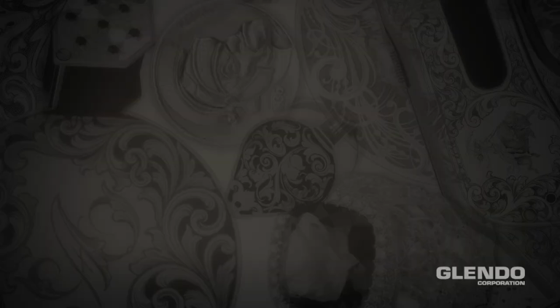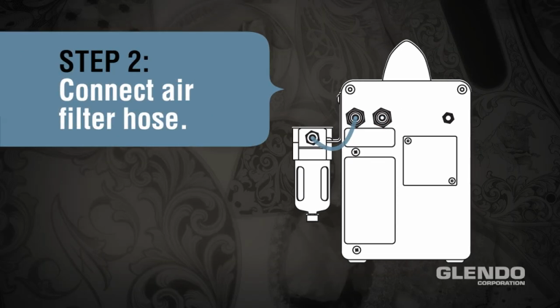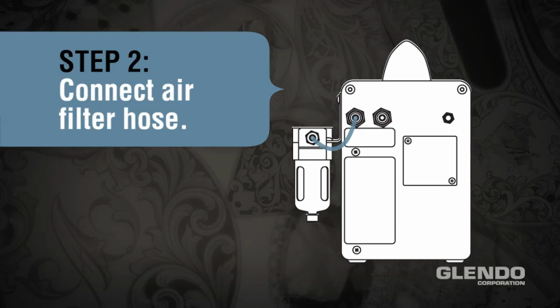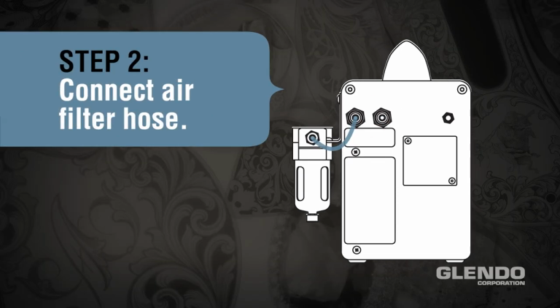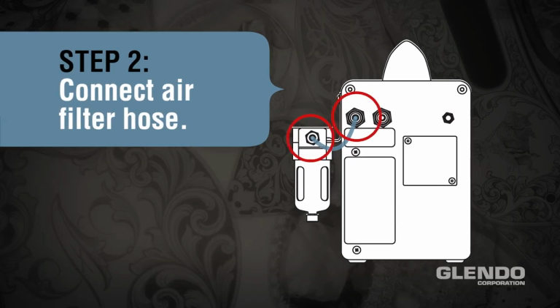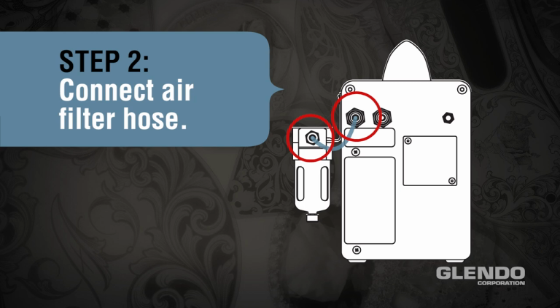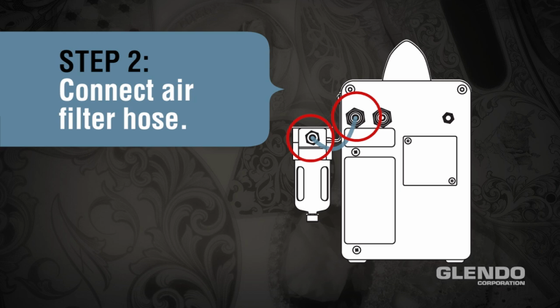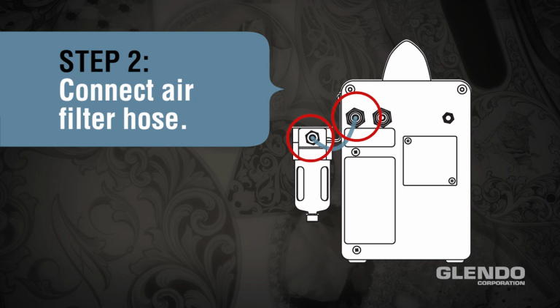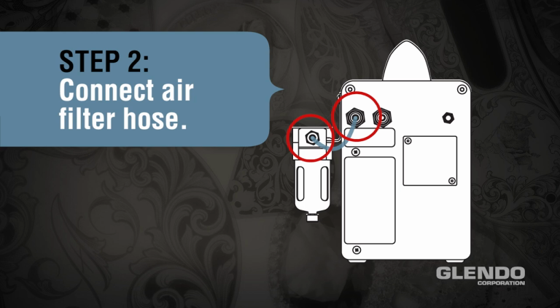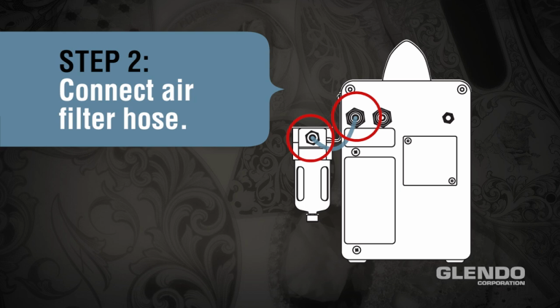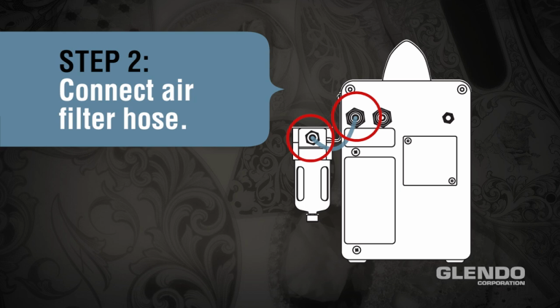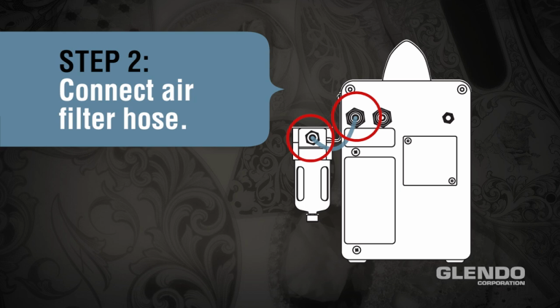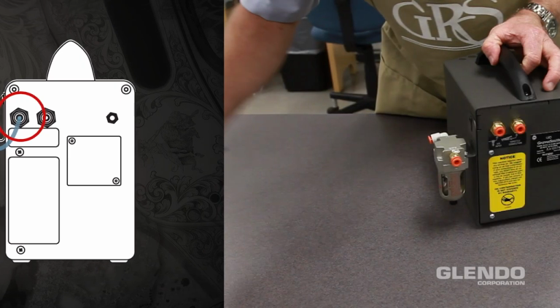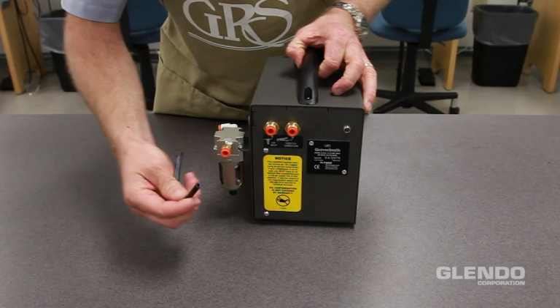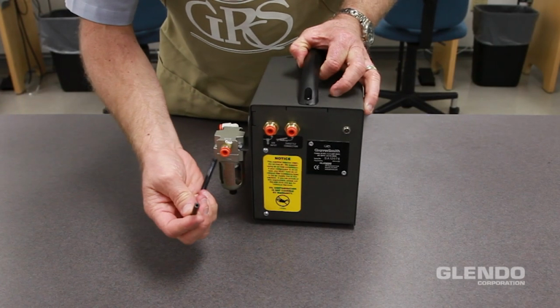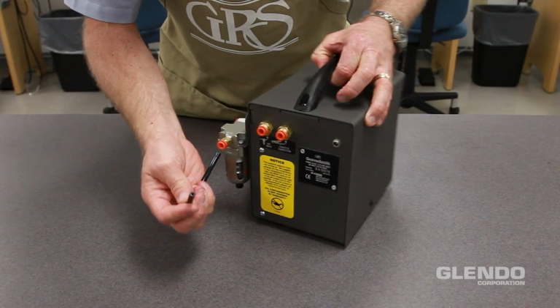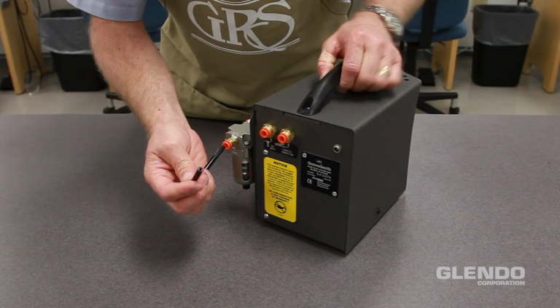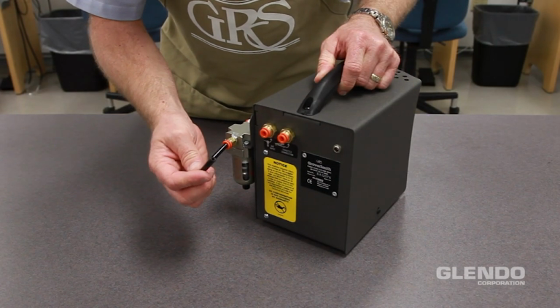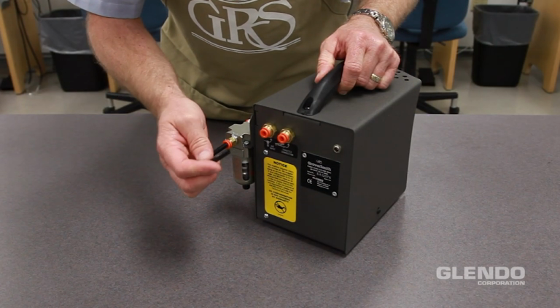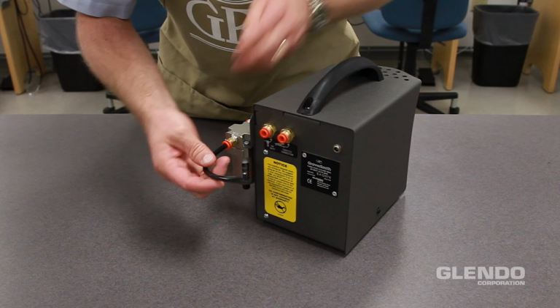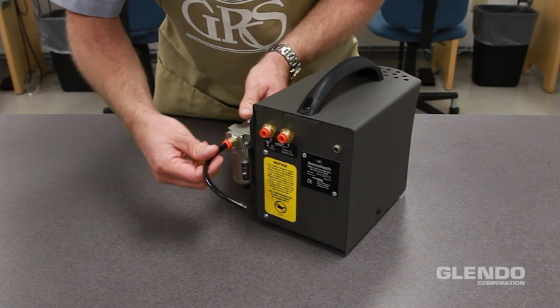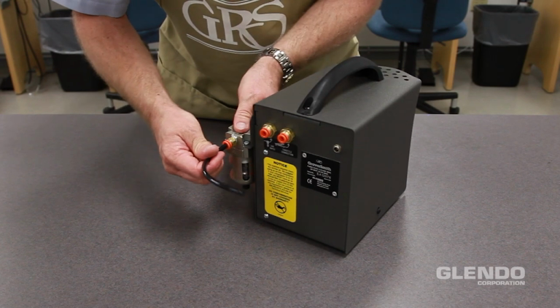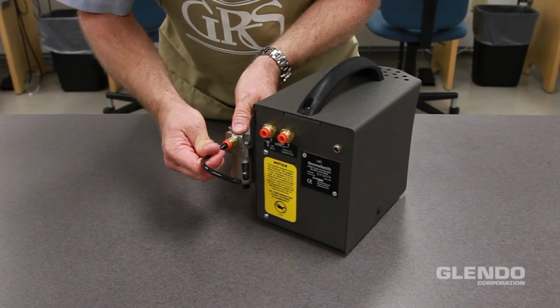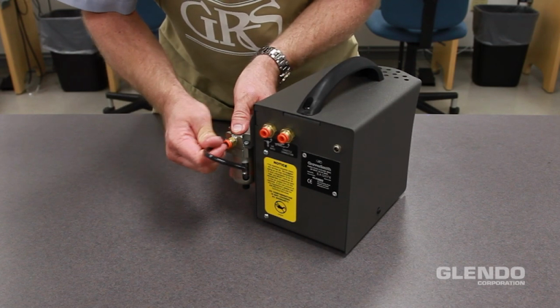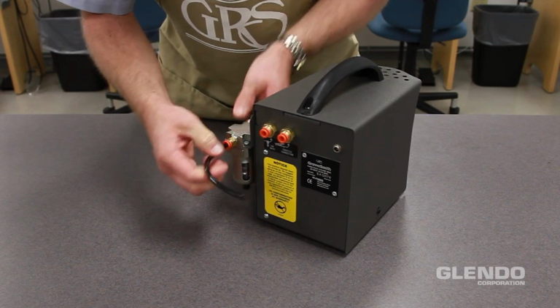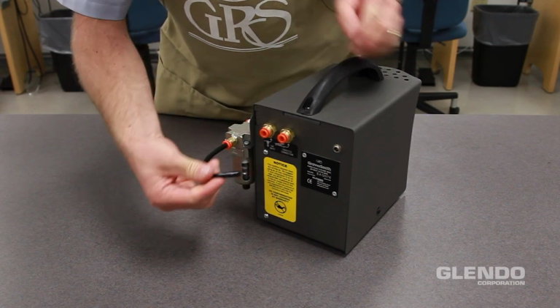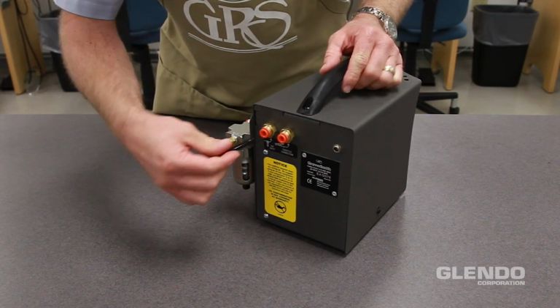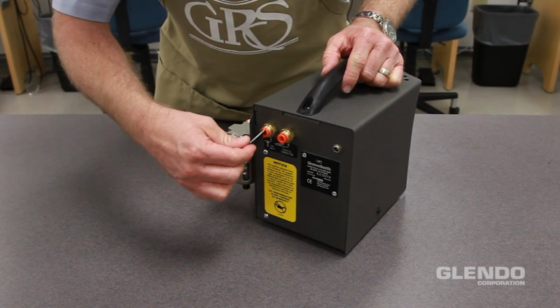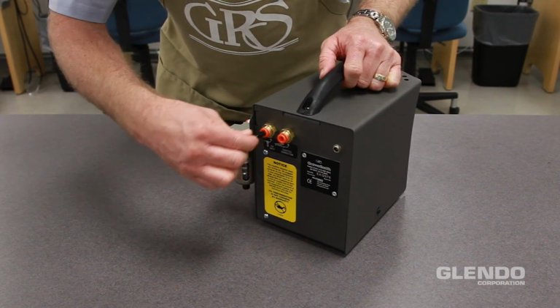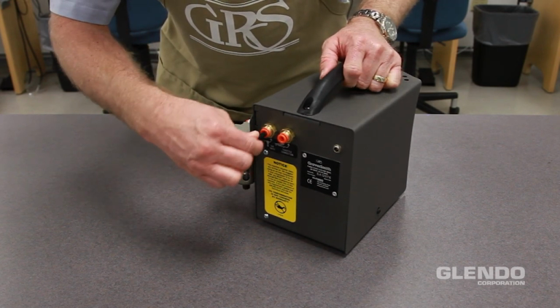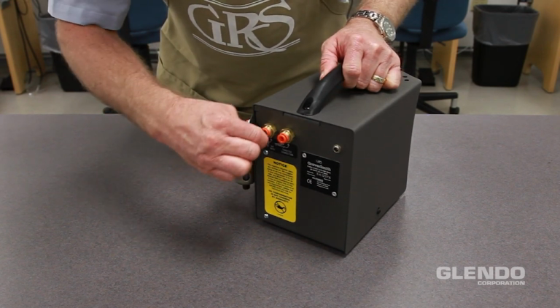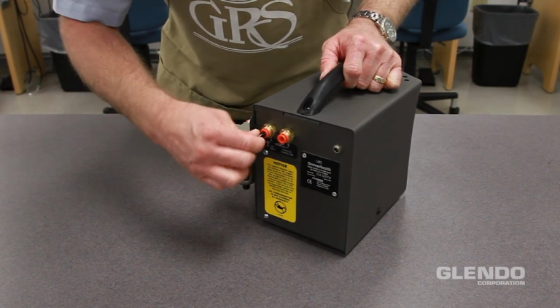Step 2: Connect the air filter hose. Connect the supplied short black hose to the straight fitting on the filter. Connect the other end to the air input fitting on the back of the engraving system.